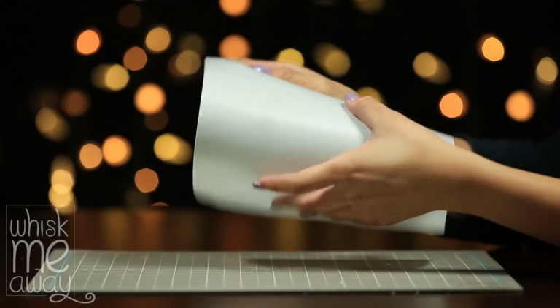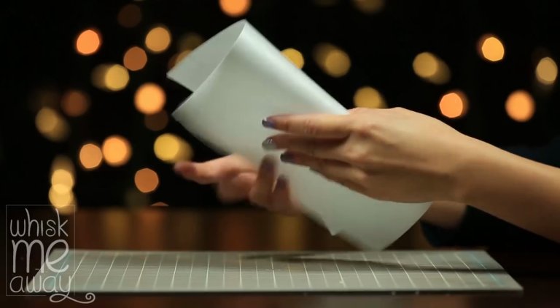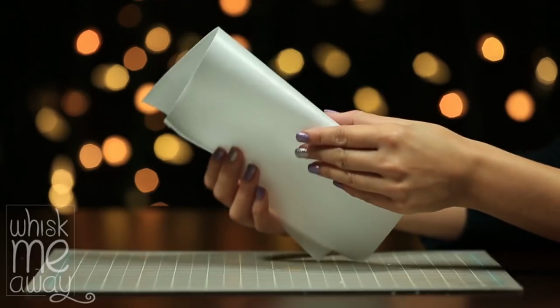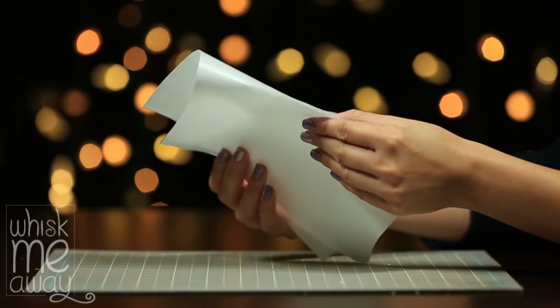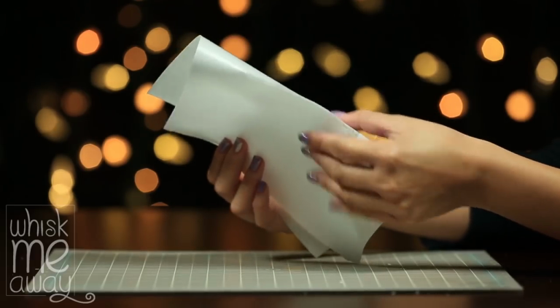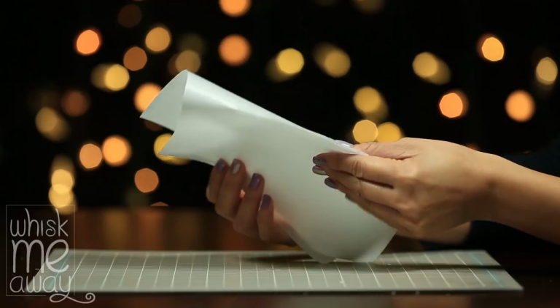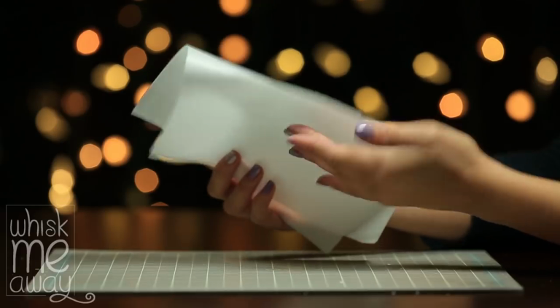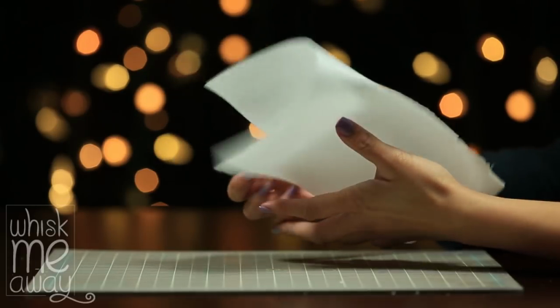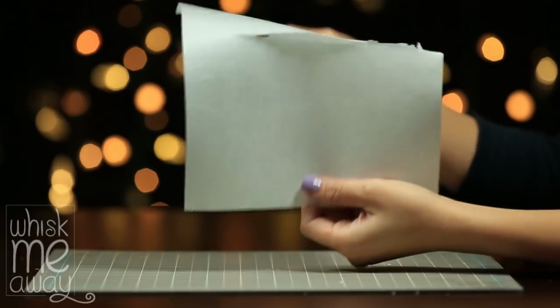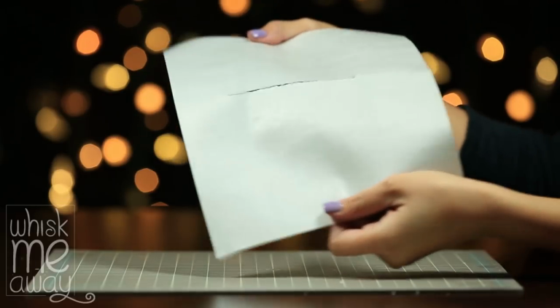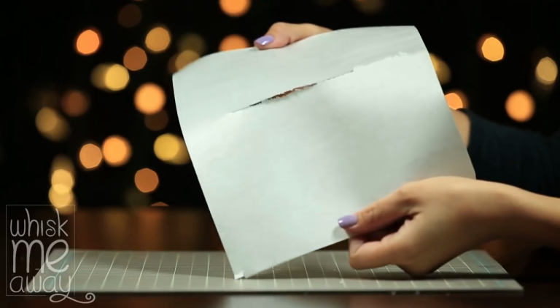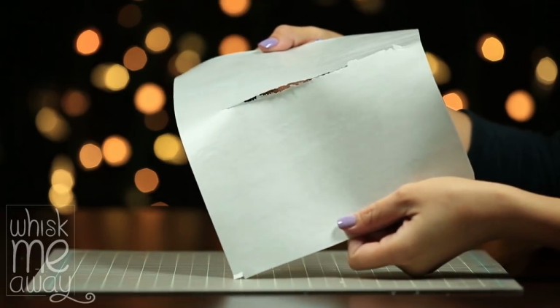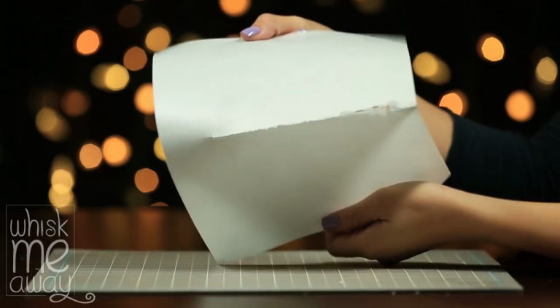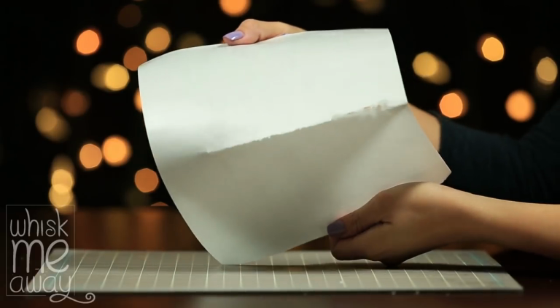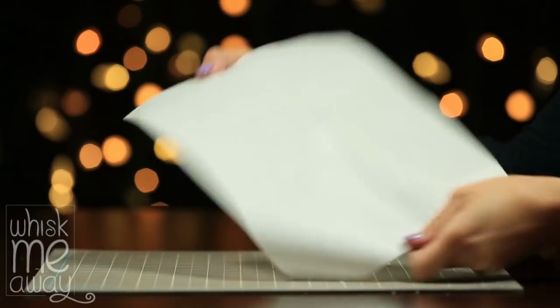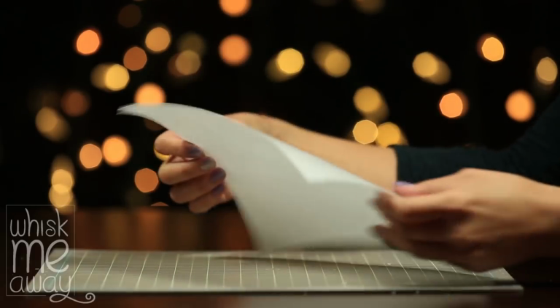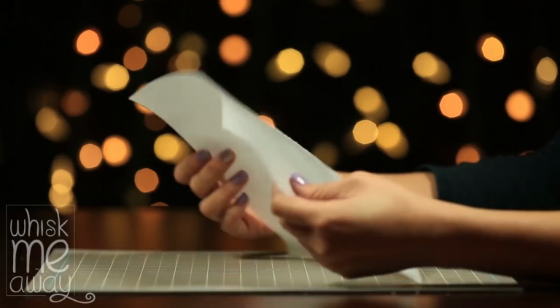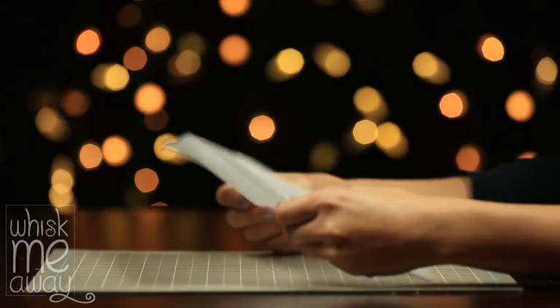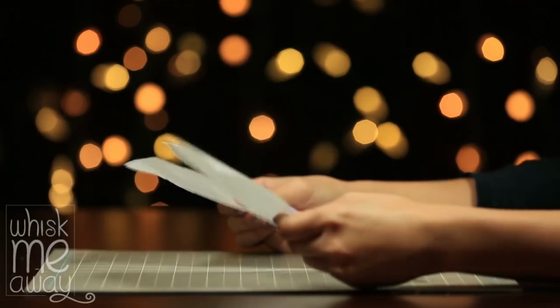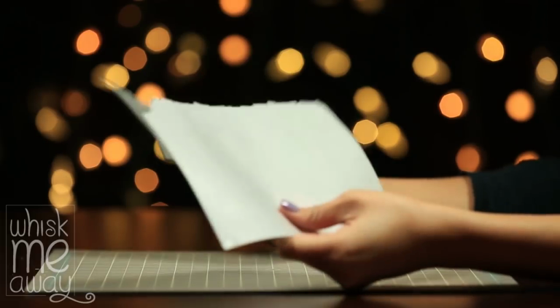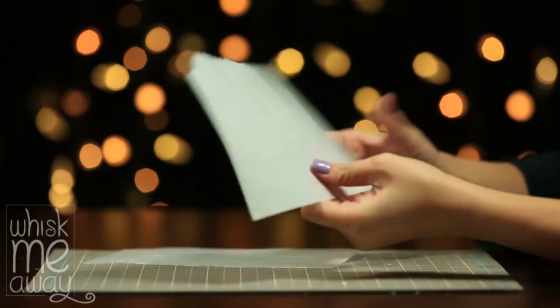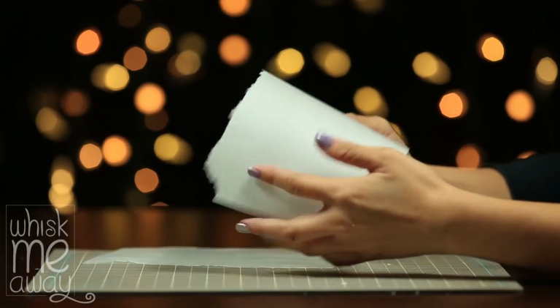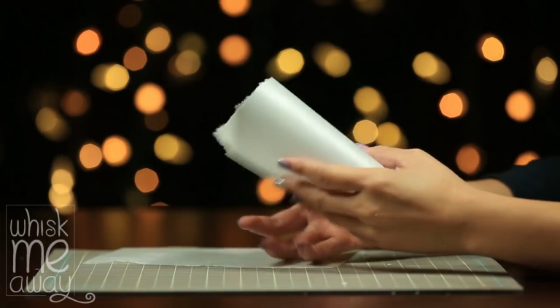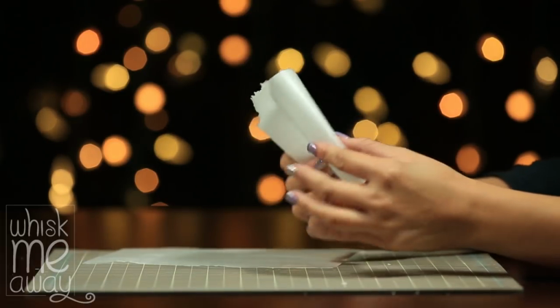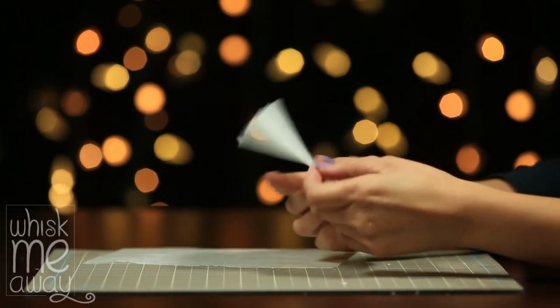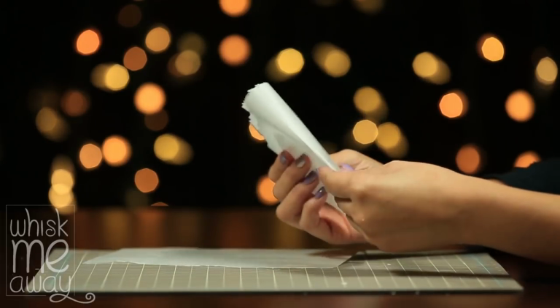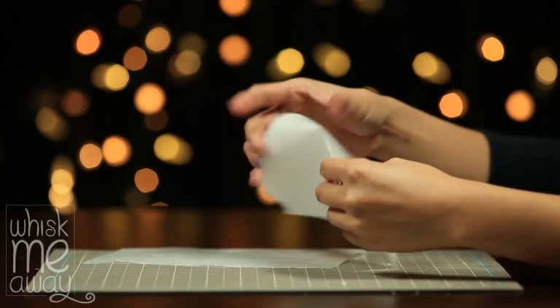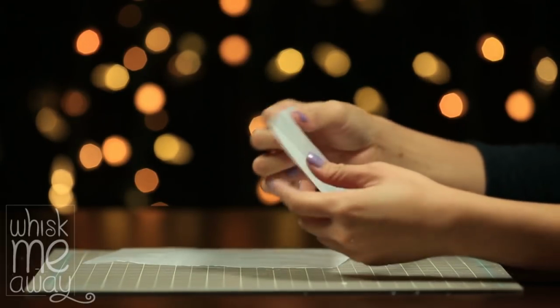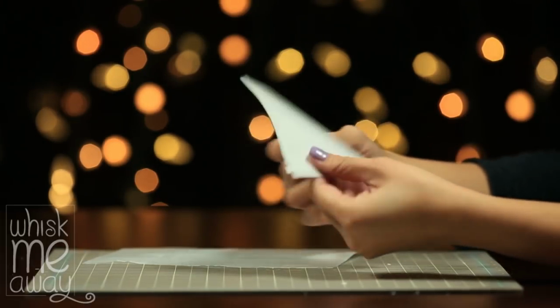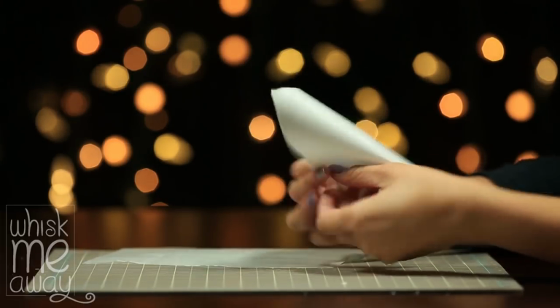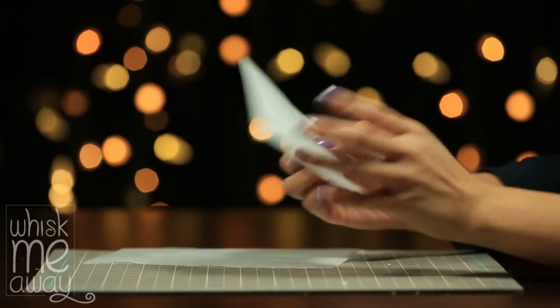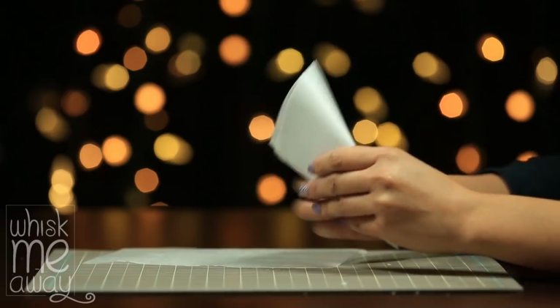Hey guys, it's V and welcome back to another episode of Whisk Me Away. I will show you different ways to bring your wafer paper back to life and how to store it. So without further ado, let's see what we can whip up.